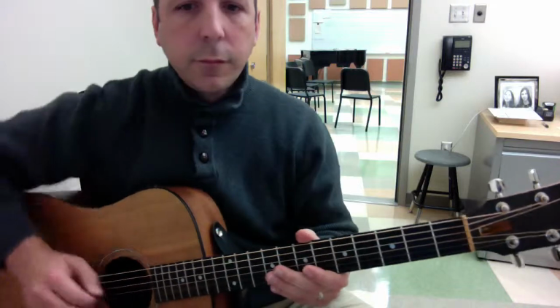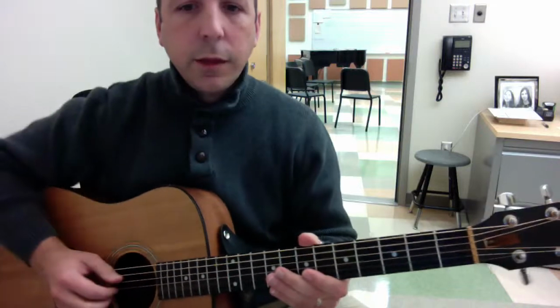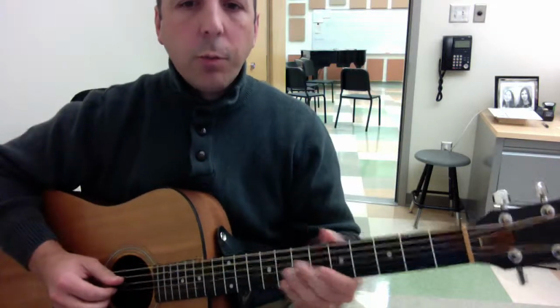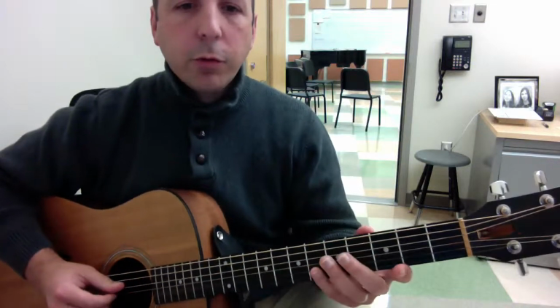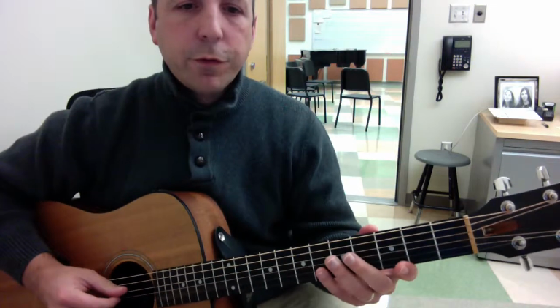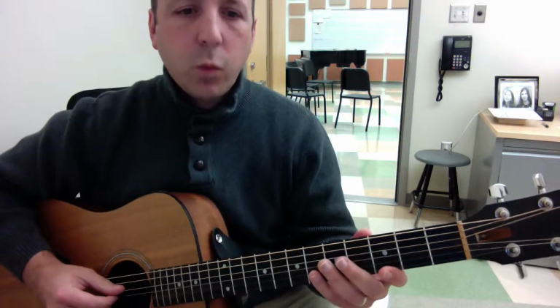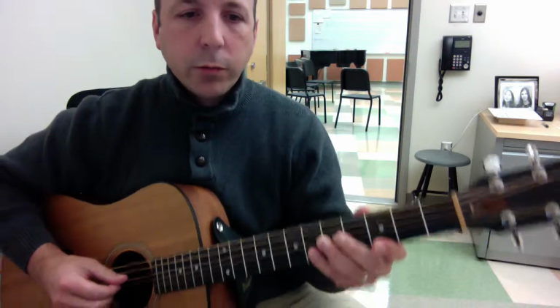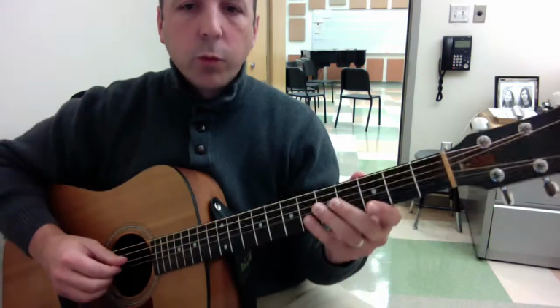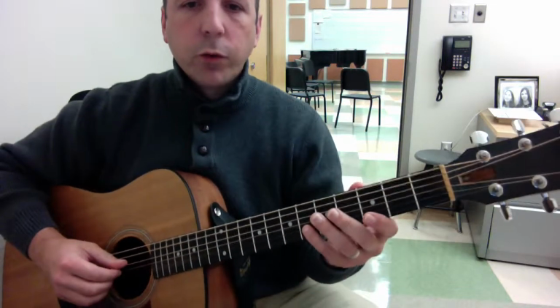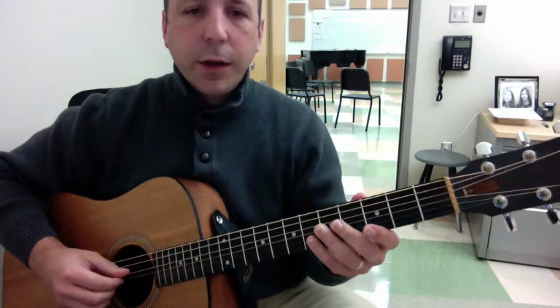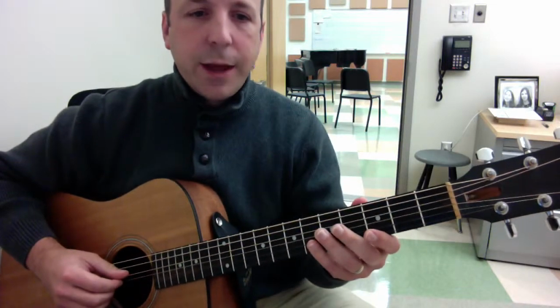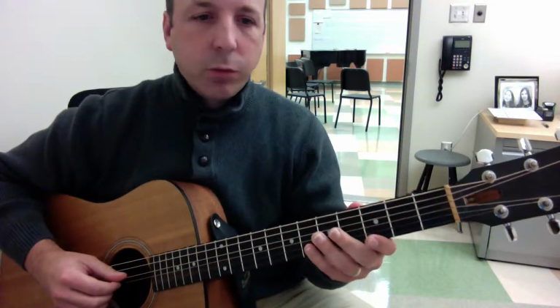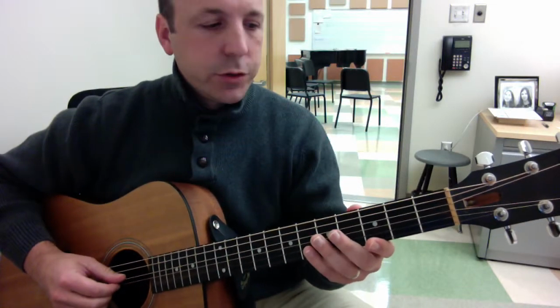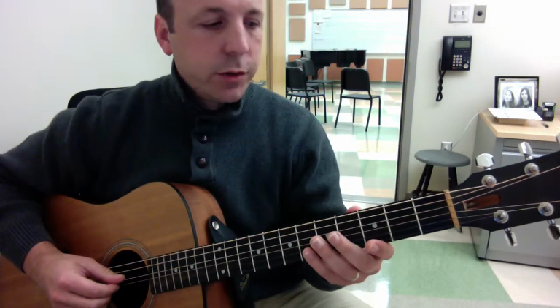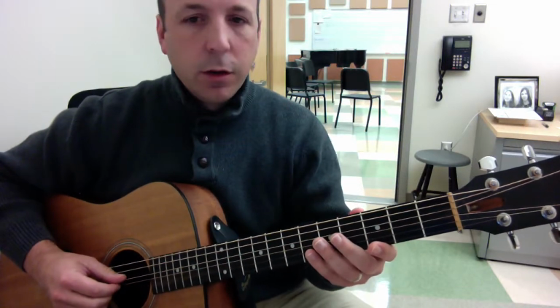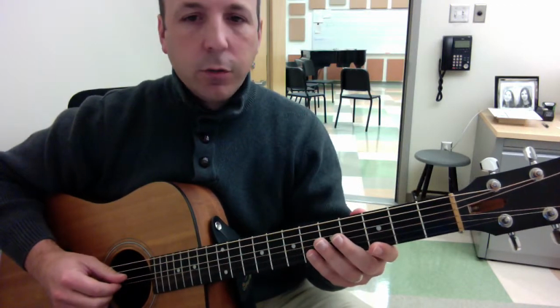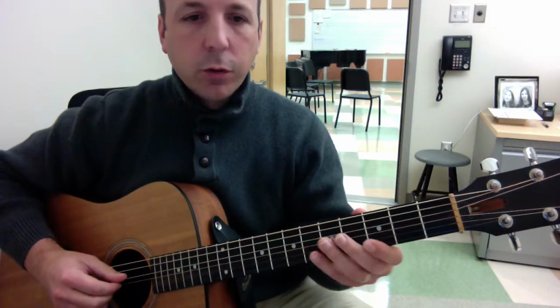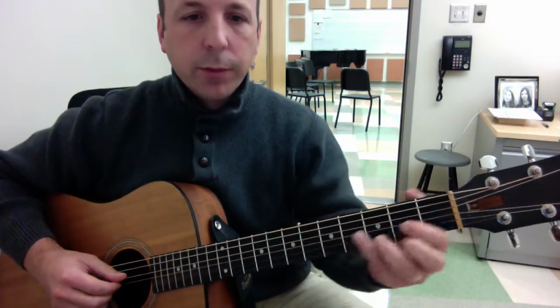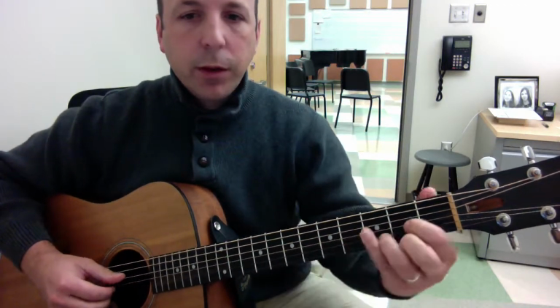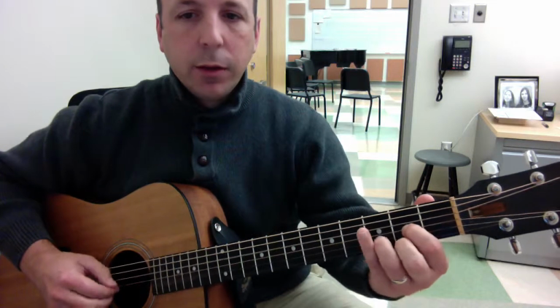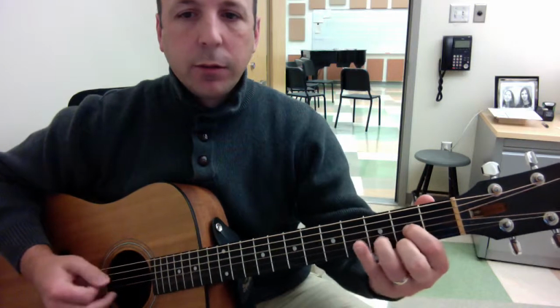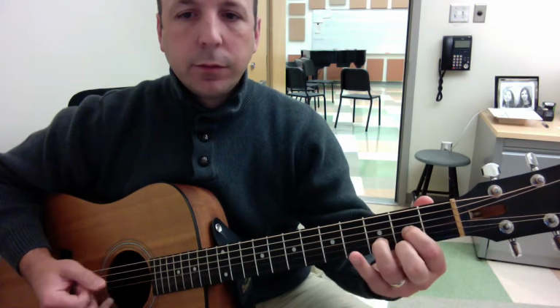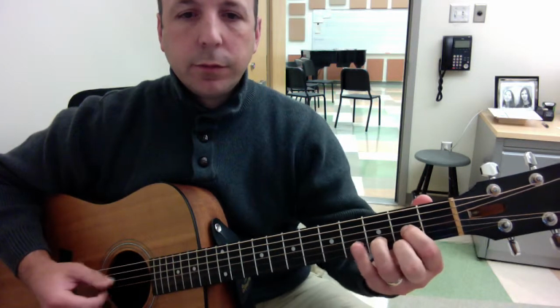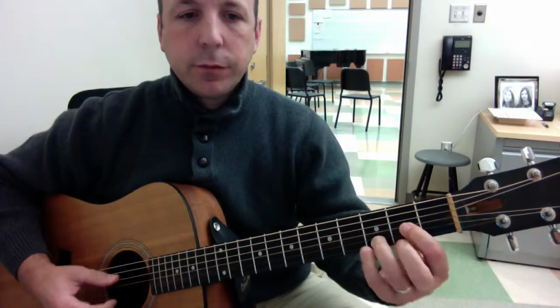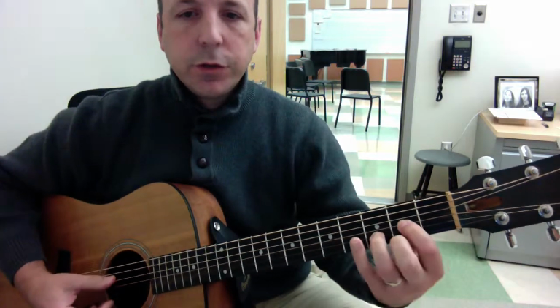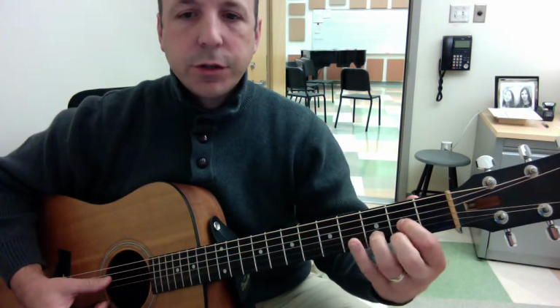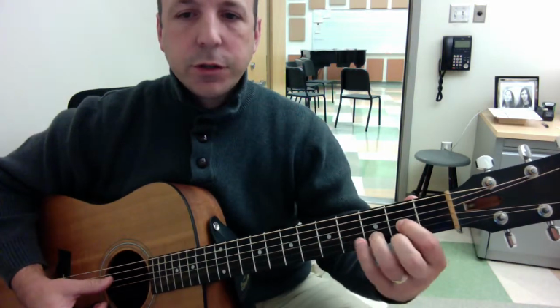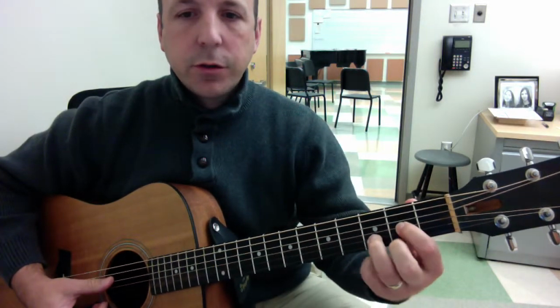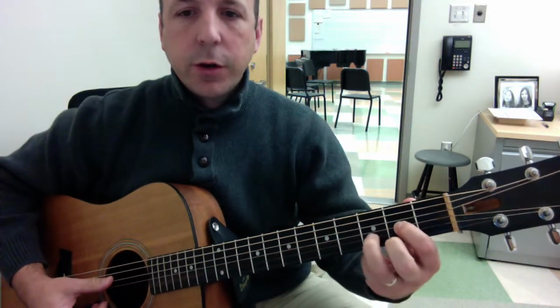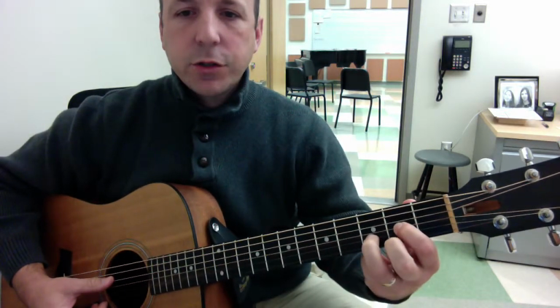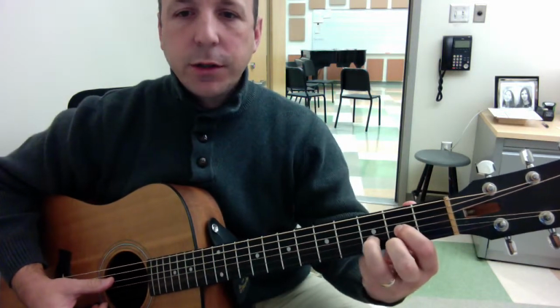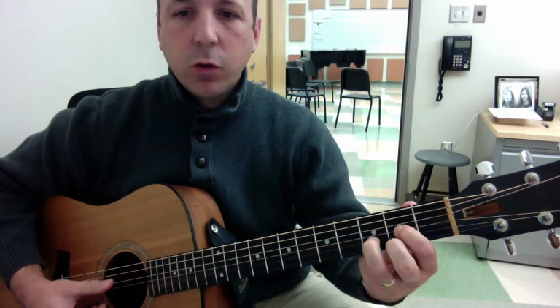The opening riff to White Room, written by Jack Bruce for Cream, uses these variations on the D chord.